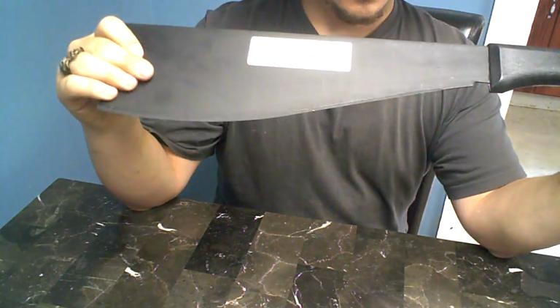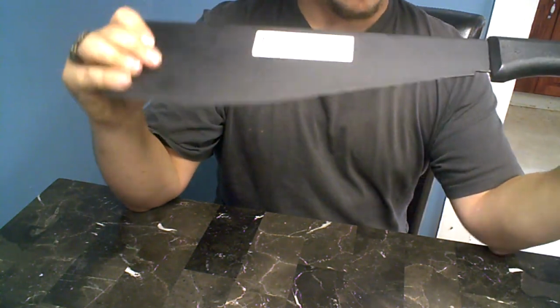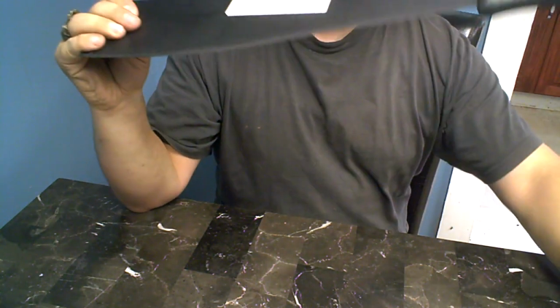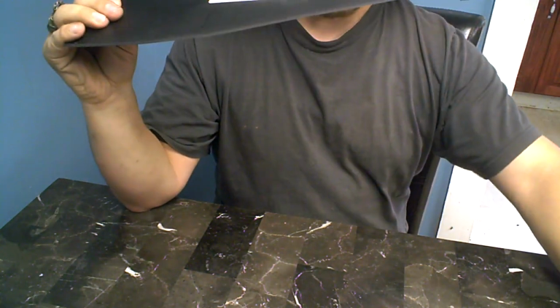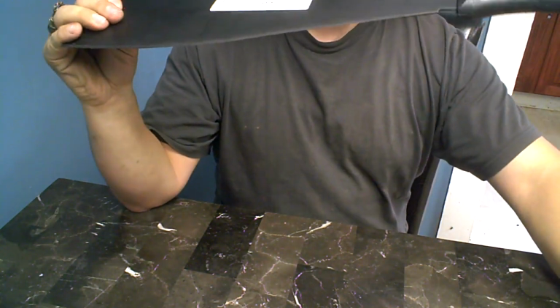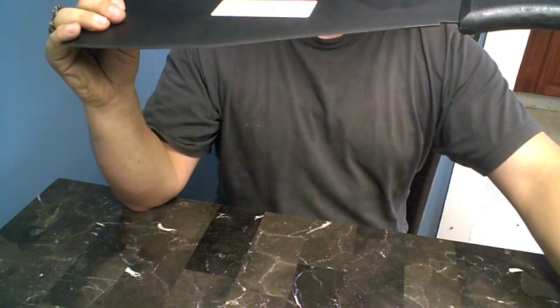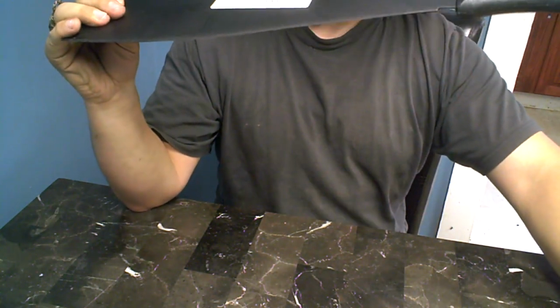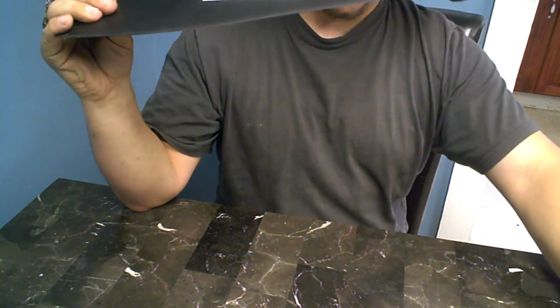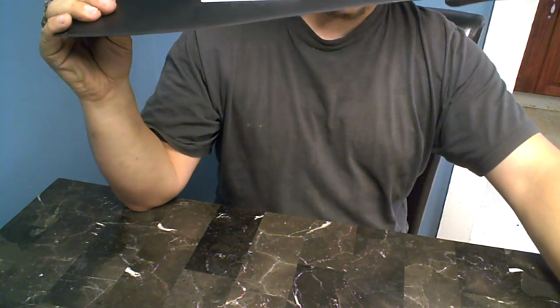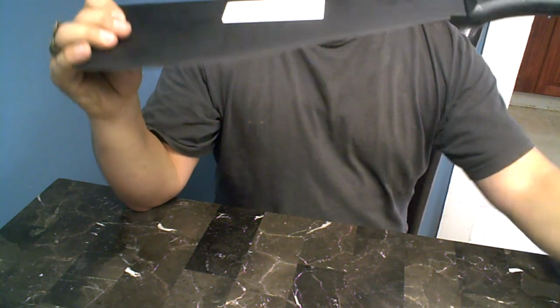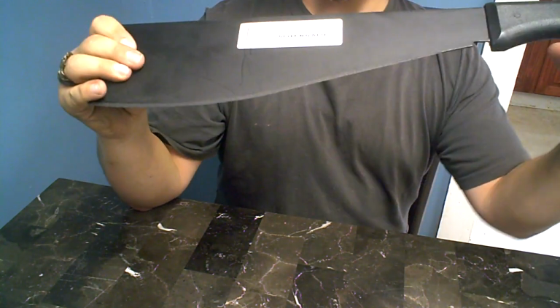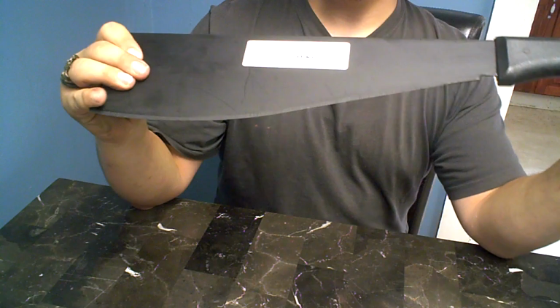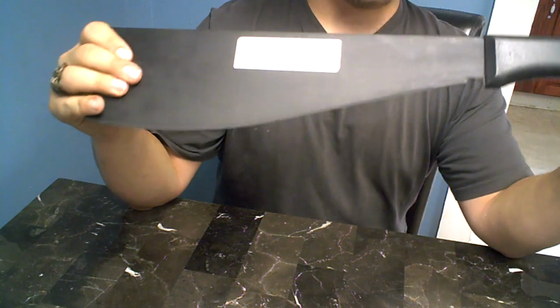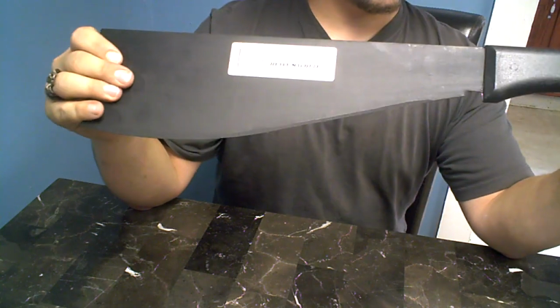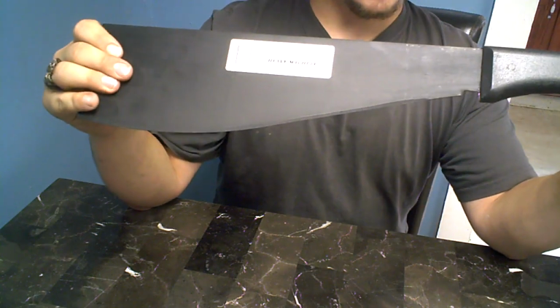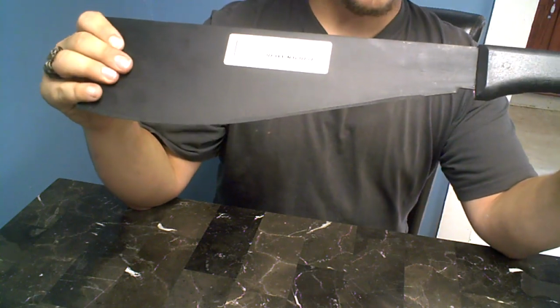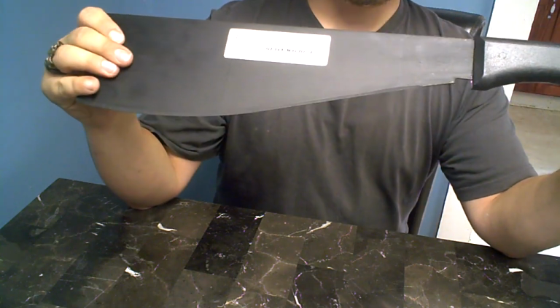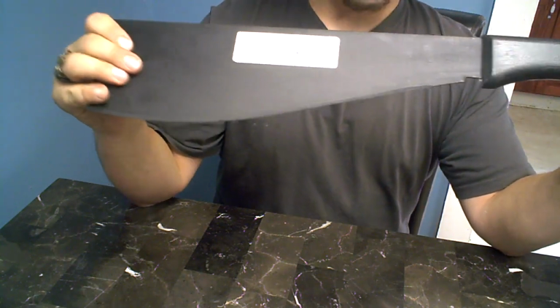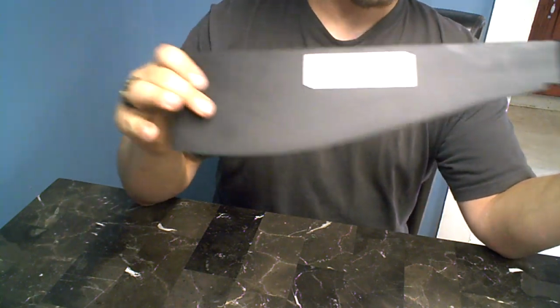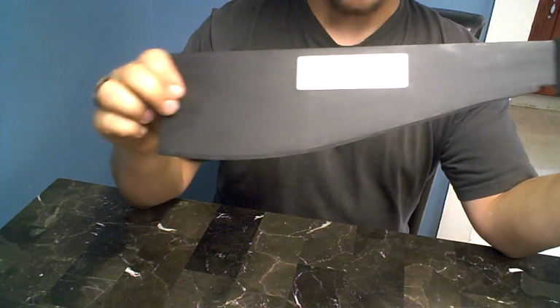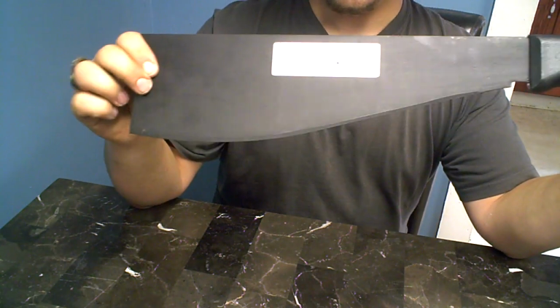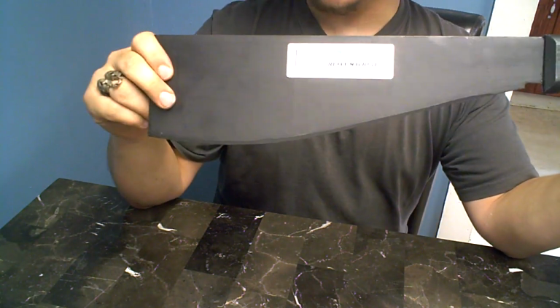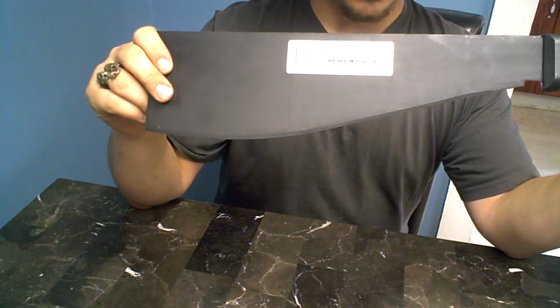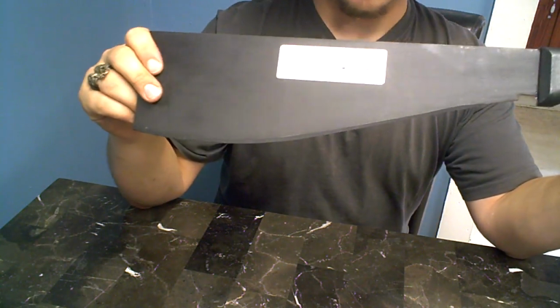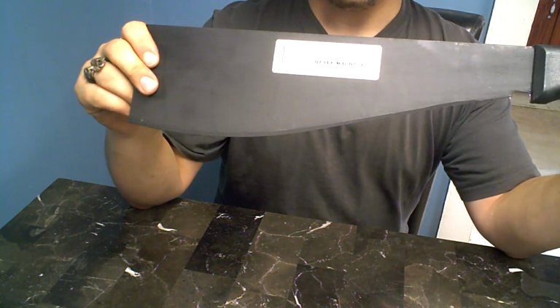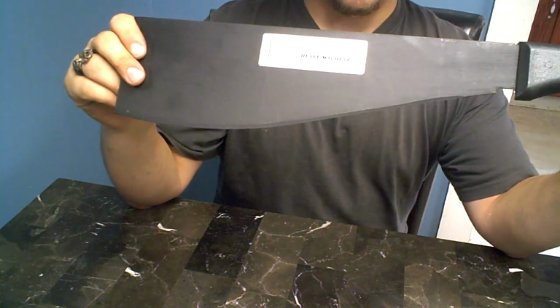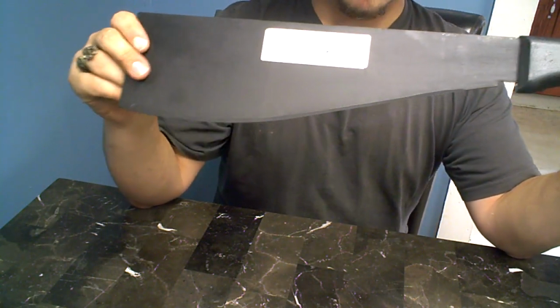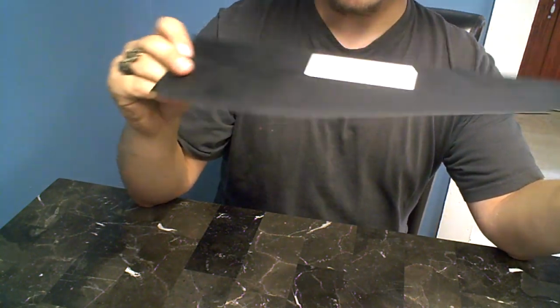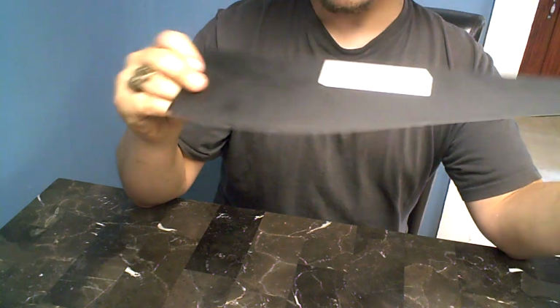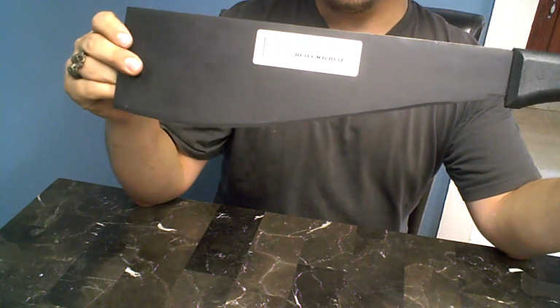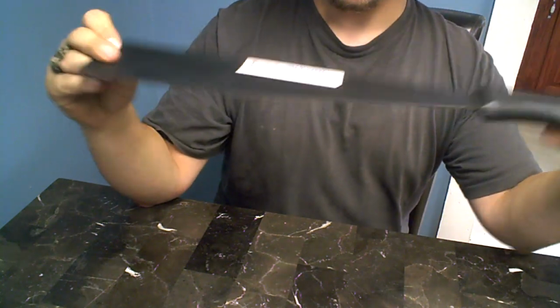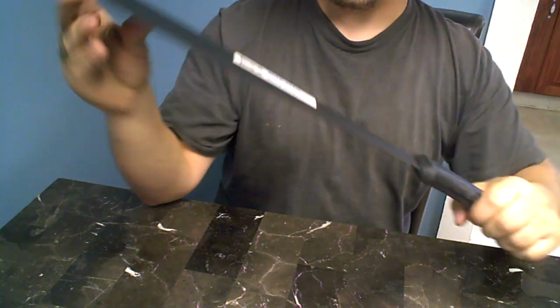However, I did buy a really good machete for the same price as this piece of junk, and it's sitting right here. I'll do a review on that very shortly. I love that machete — but this one is a hunk of junk.